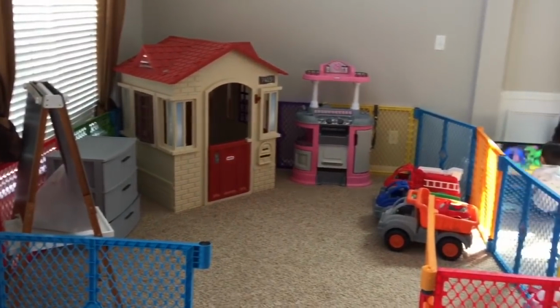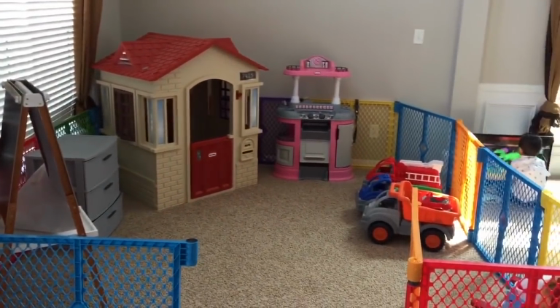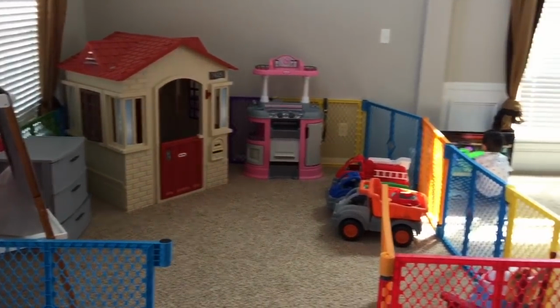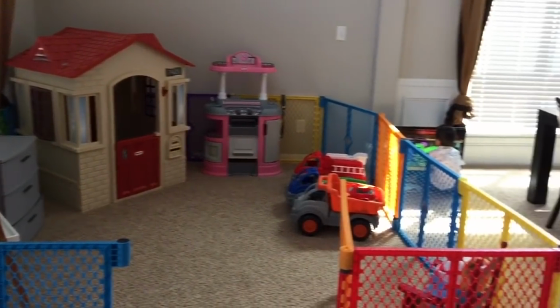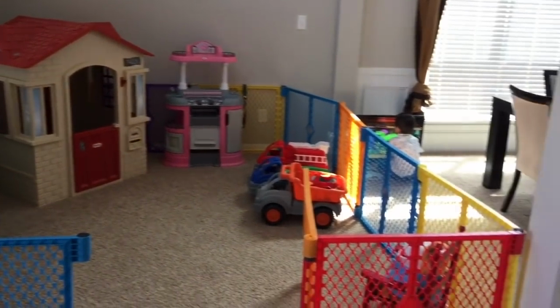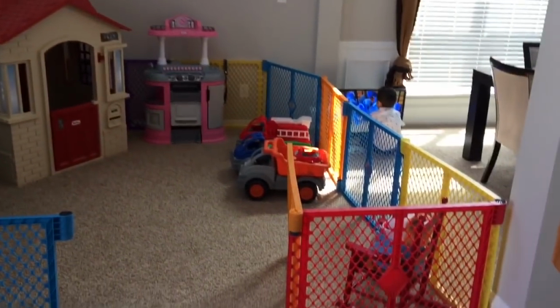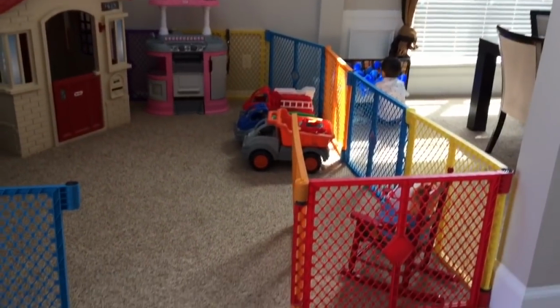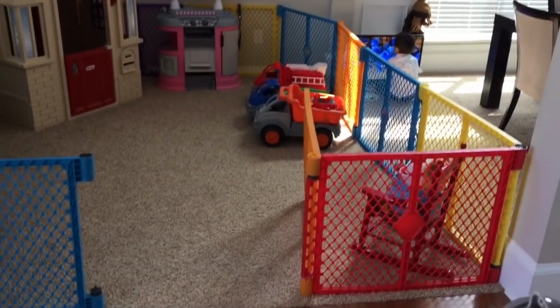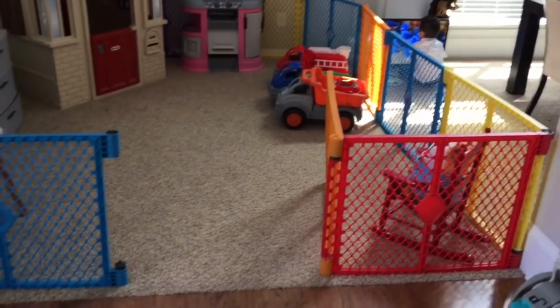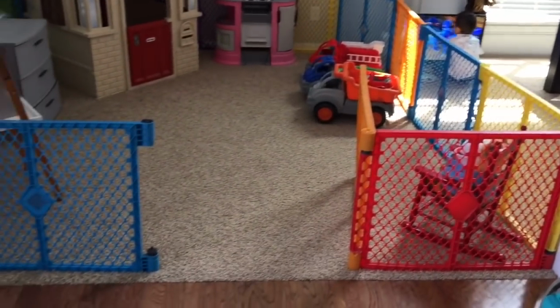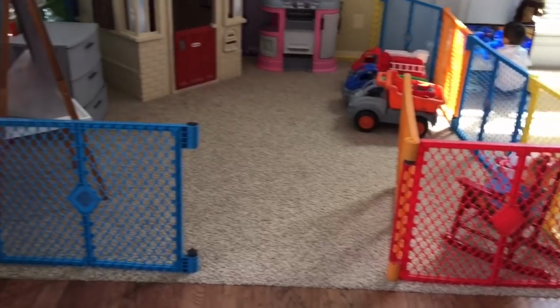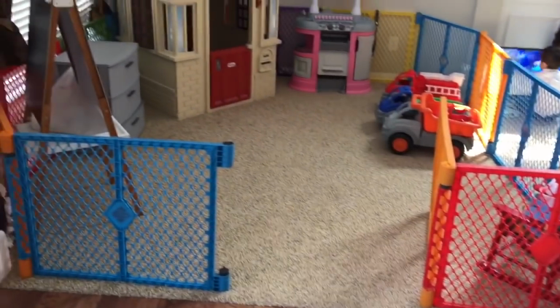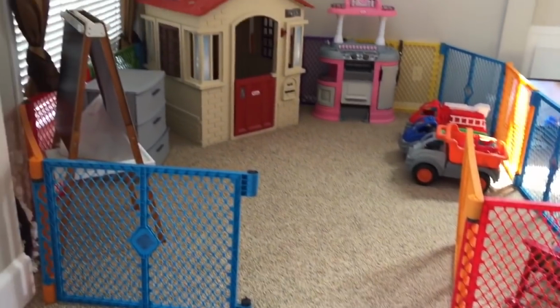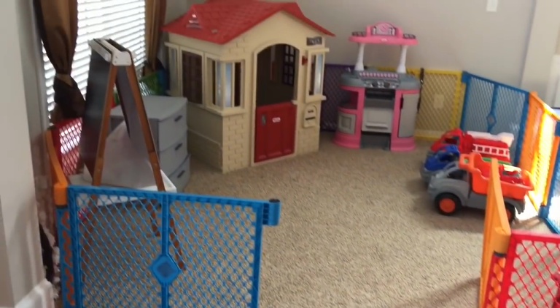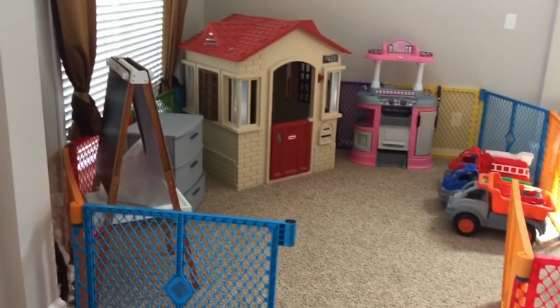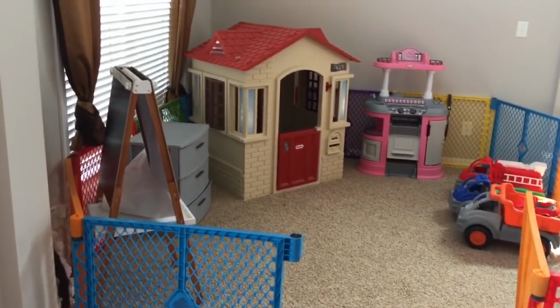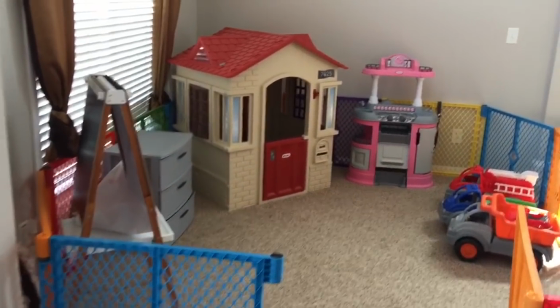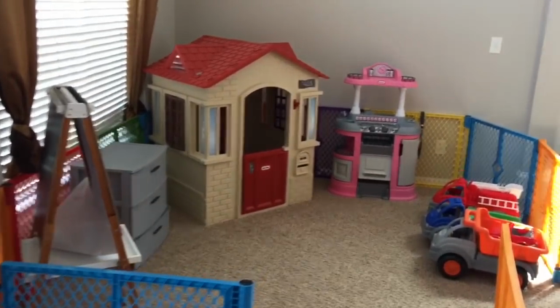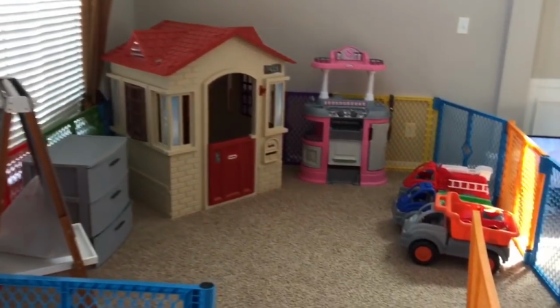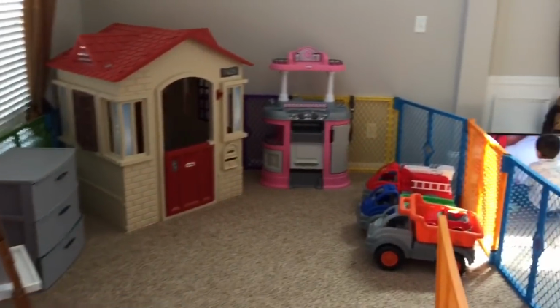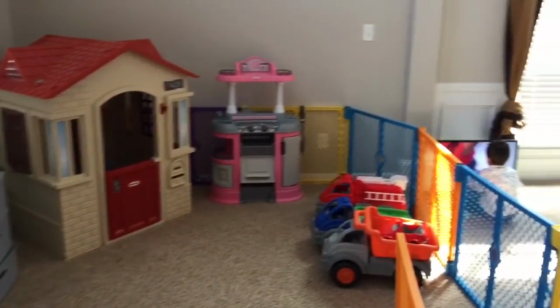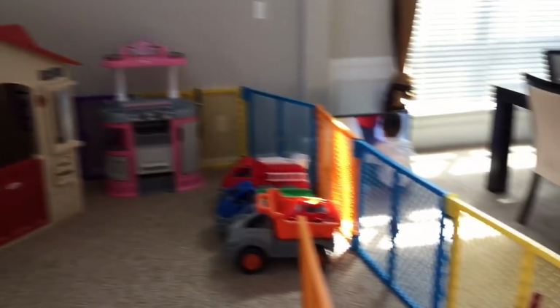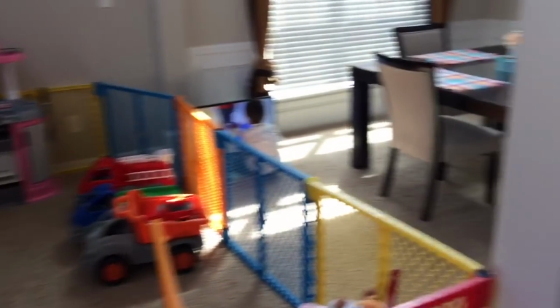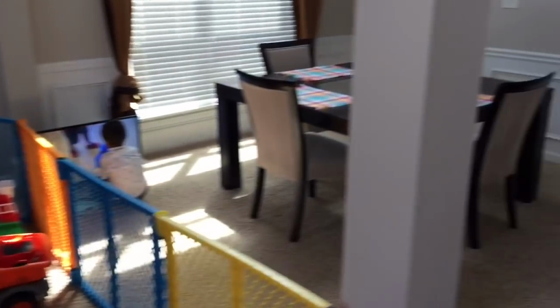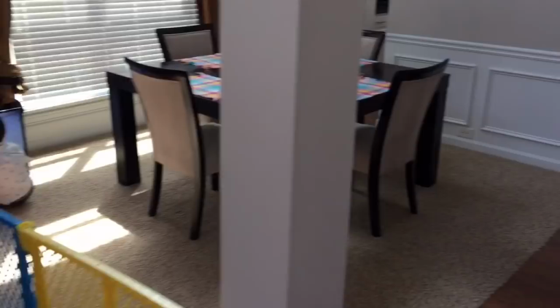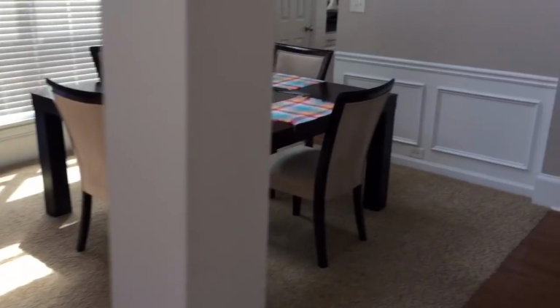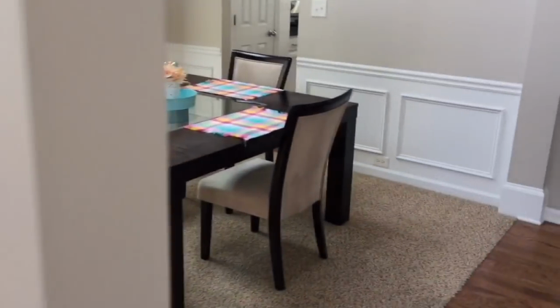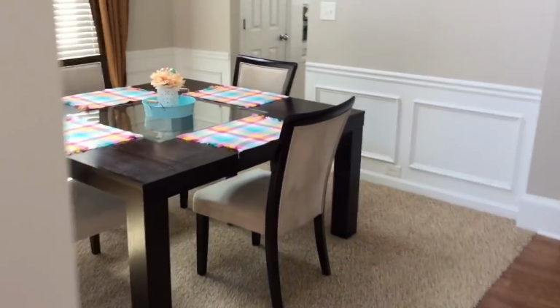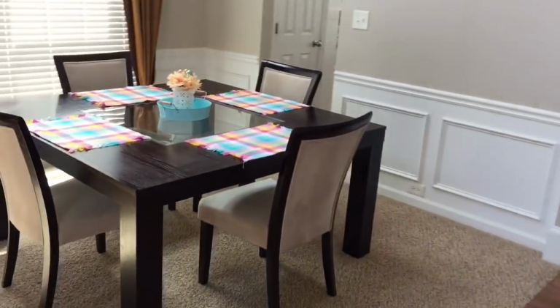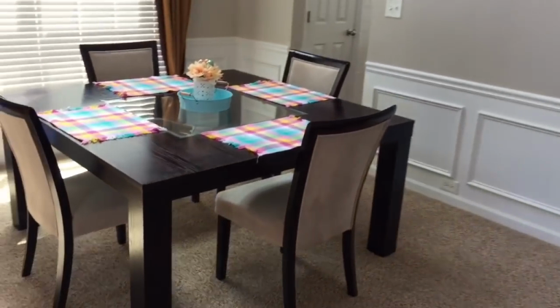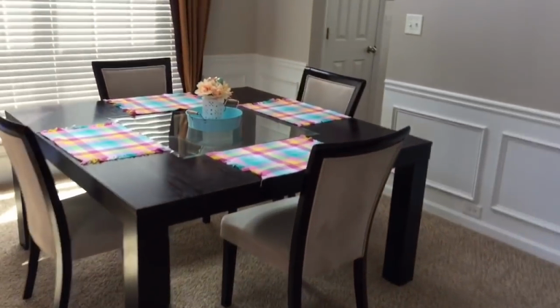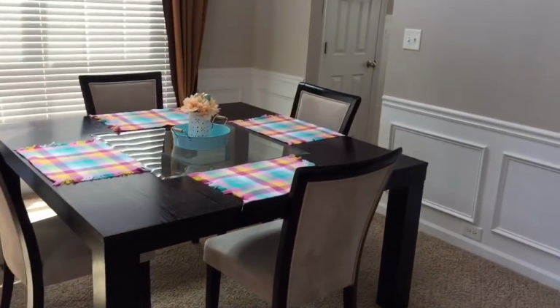As you guys can see right here, this was supposed to be our formal living room. We ended up just making it the kids' play area because they have so many large toys and we had nowhere to store them. So that is their play area.